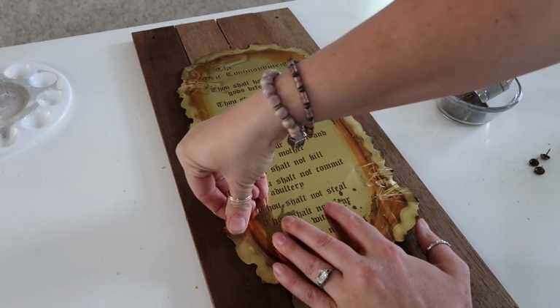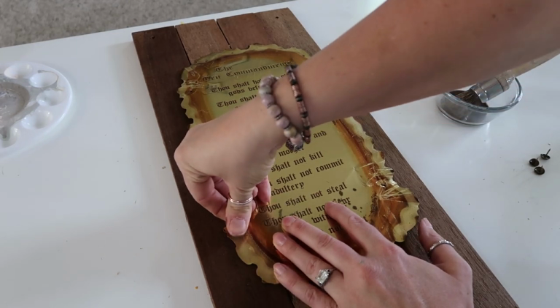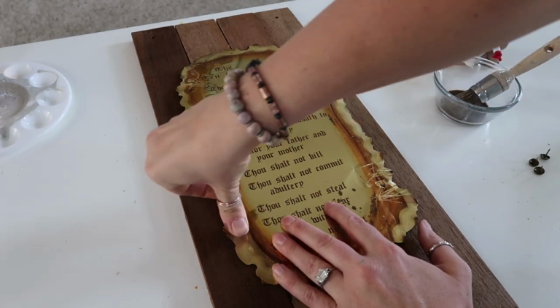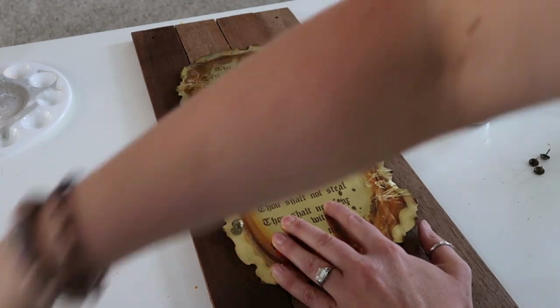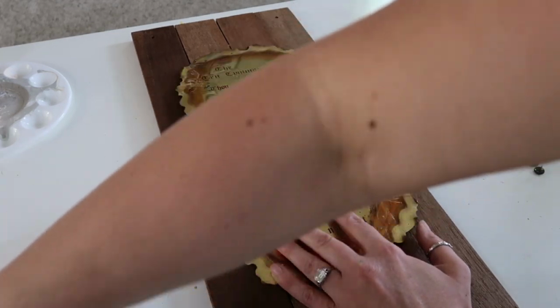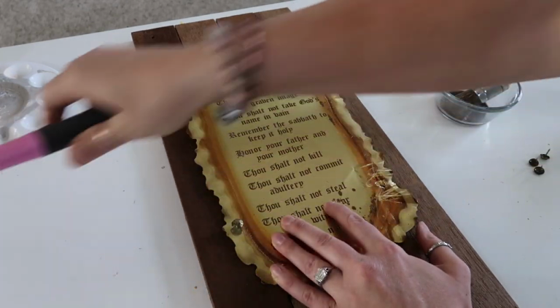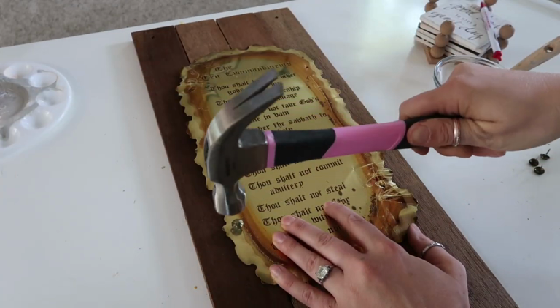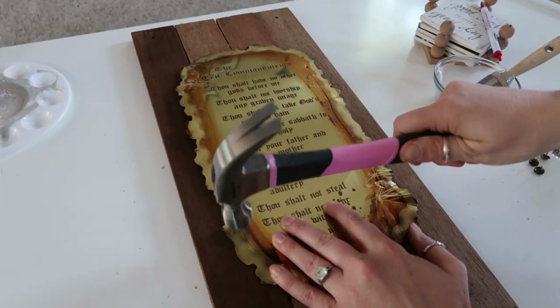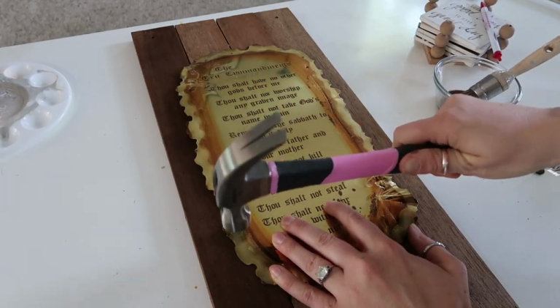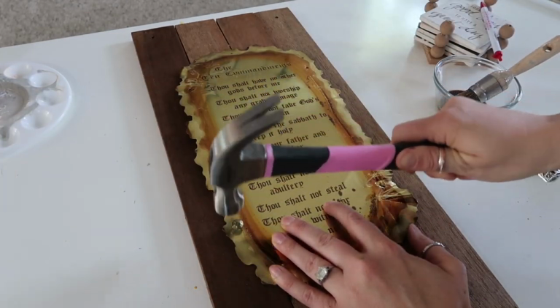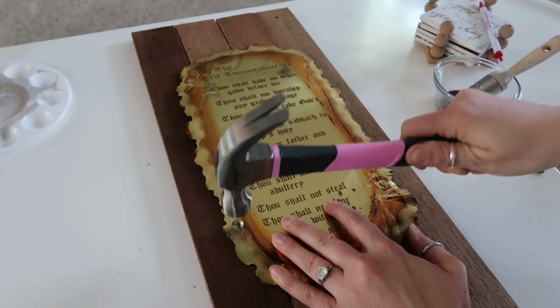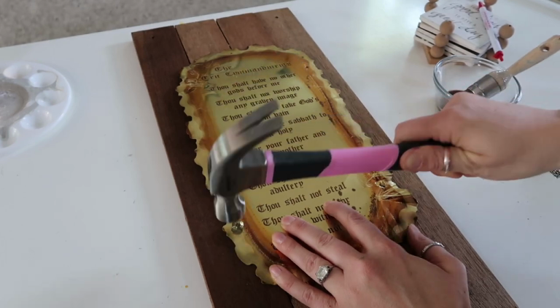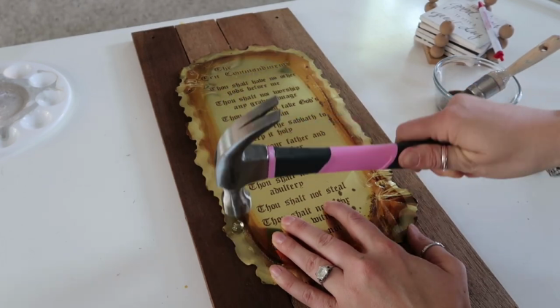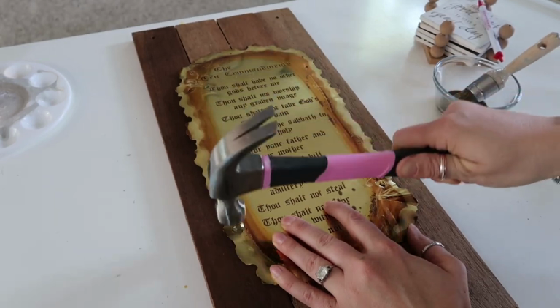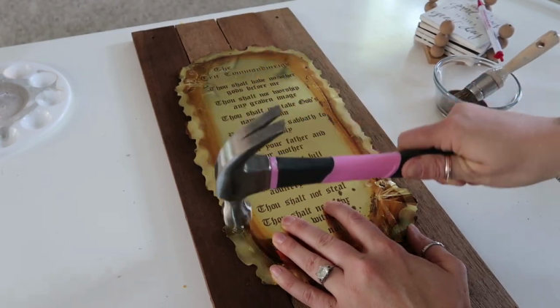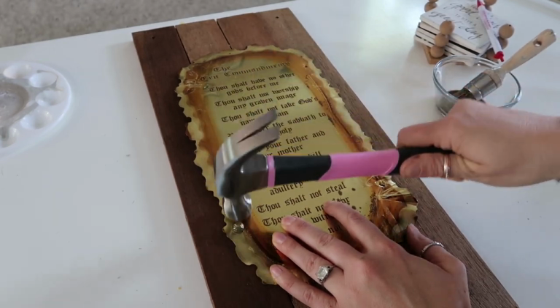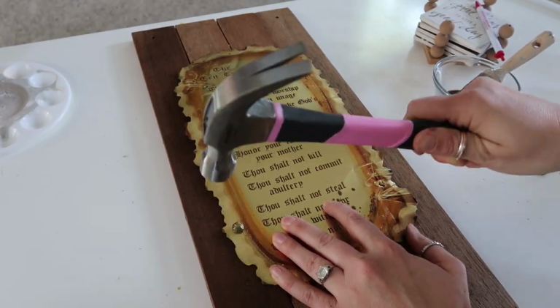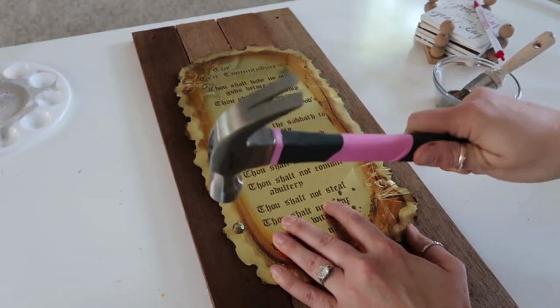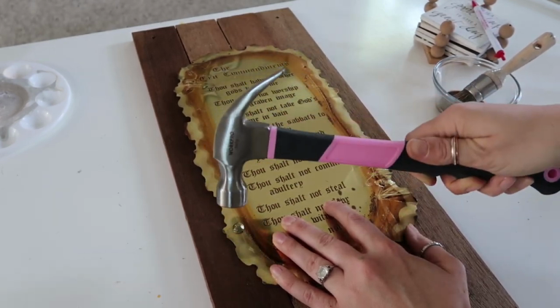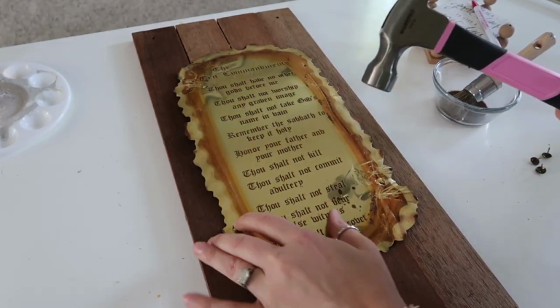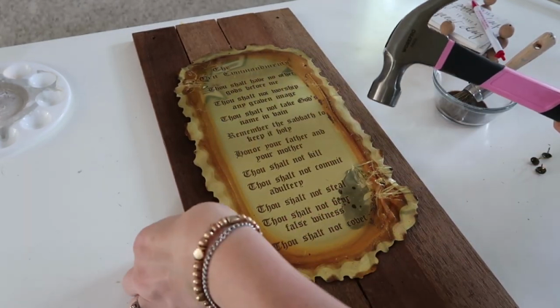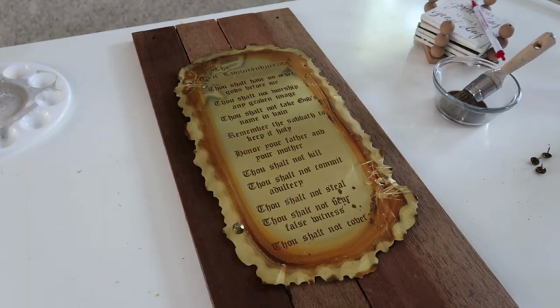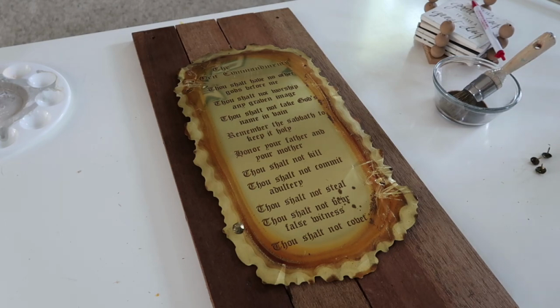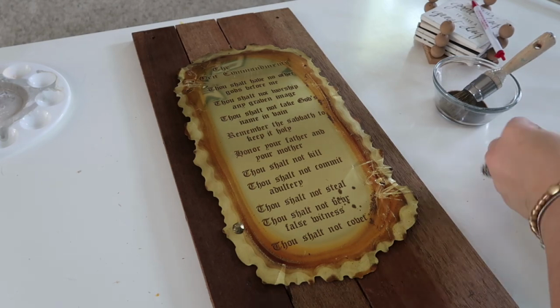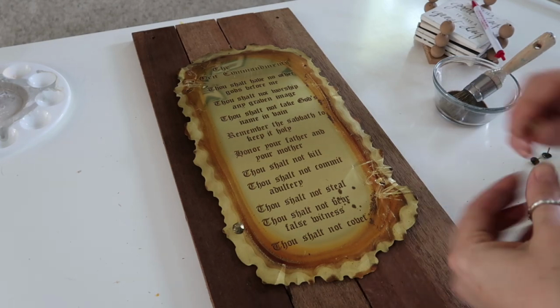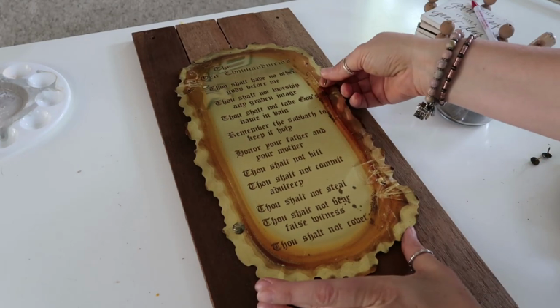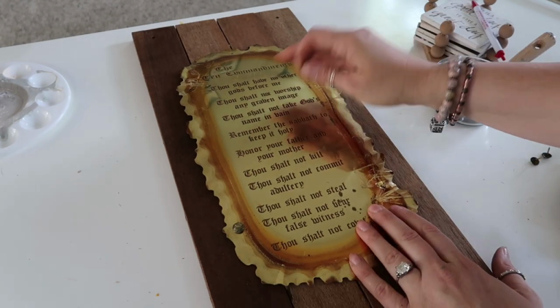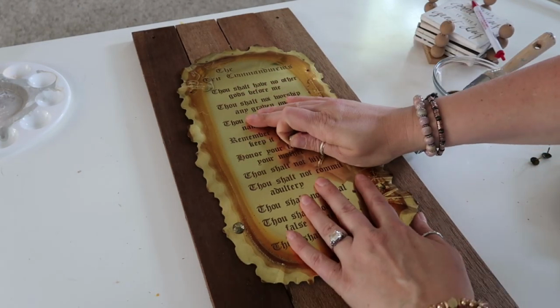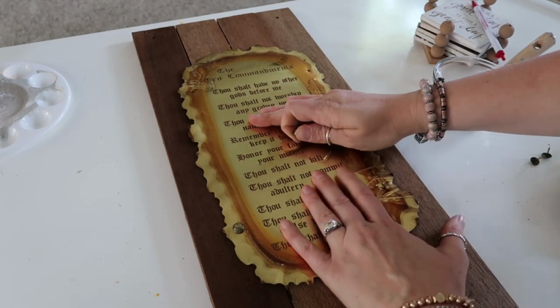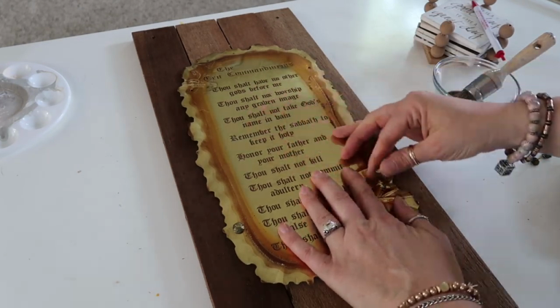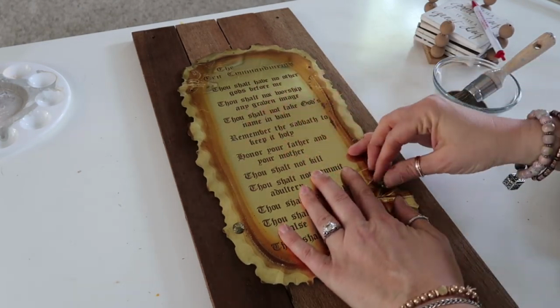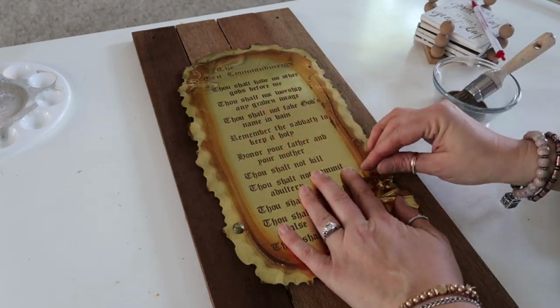I'm attaching it to this sign that I made. I thought it would be really pretty with the different colors of the wood. I know it's a little bit roughed up on the edge right there, but I think it adds to it a little bit.